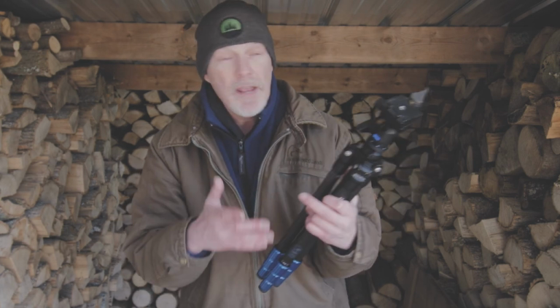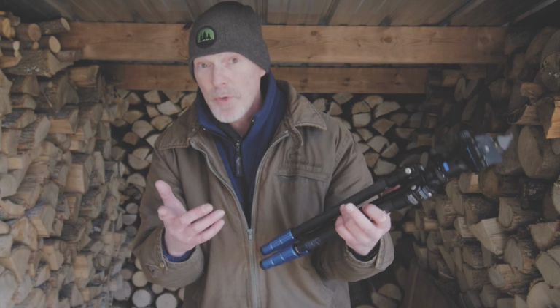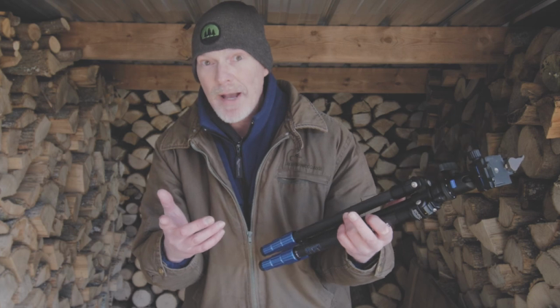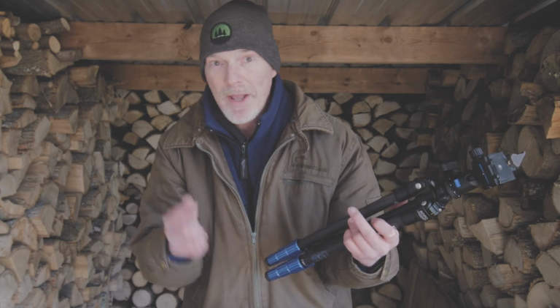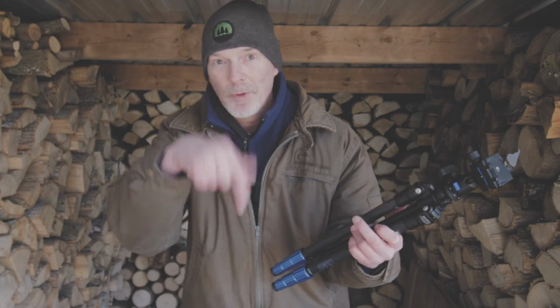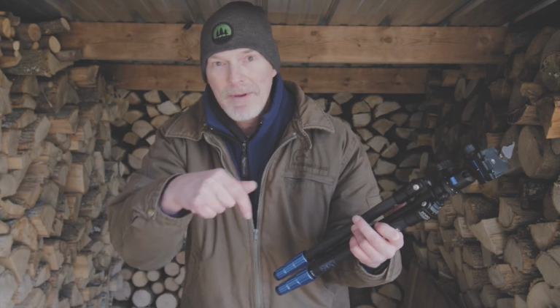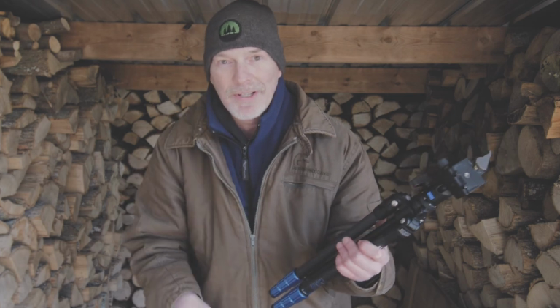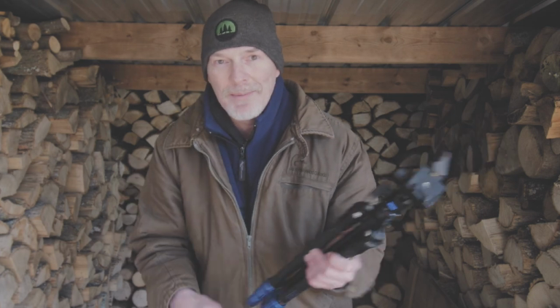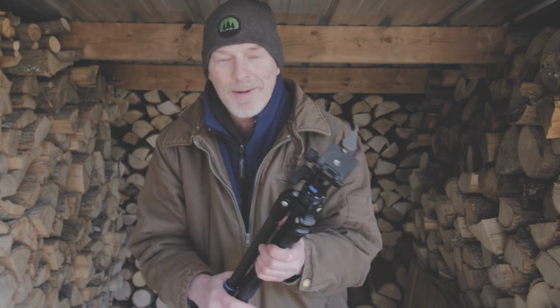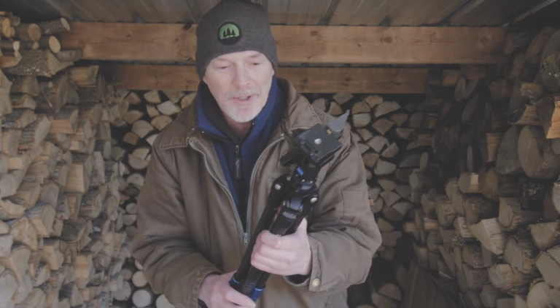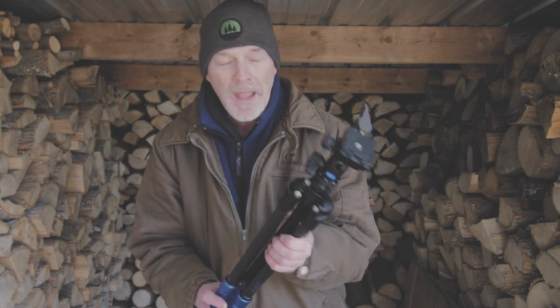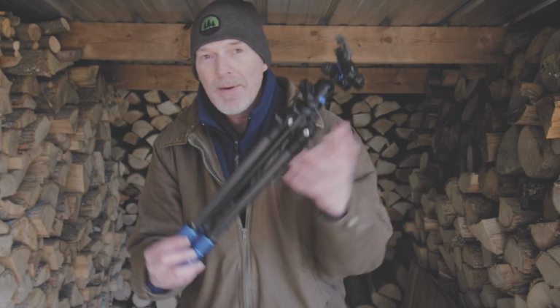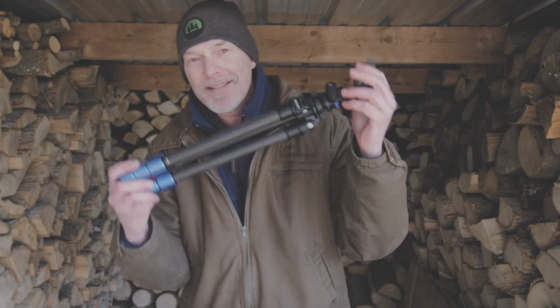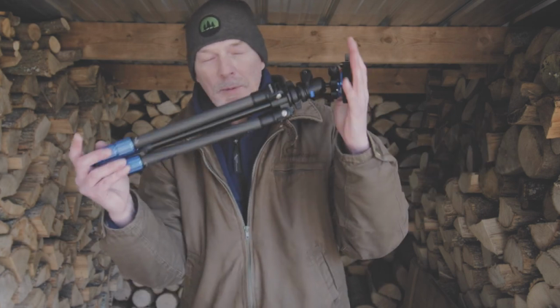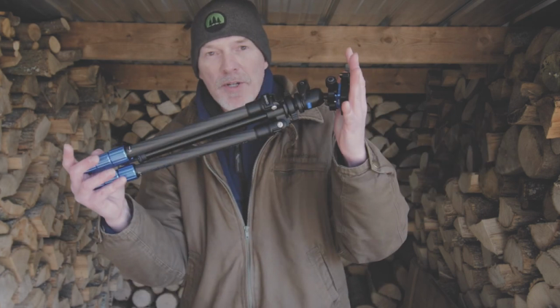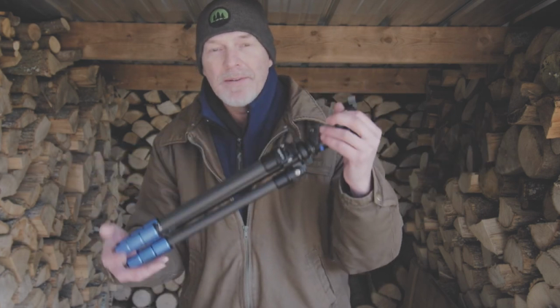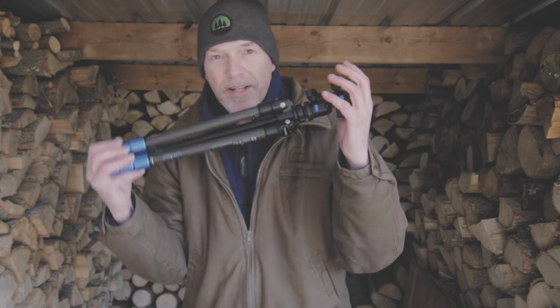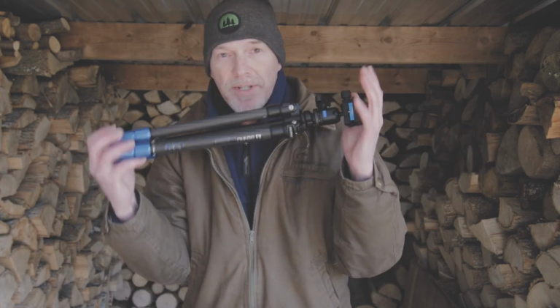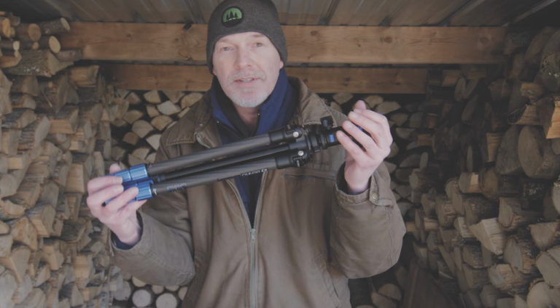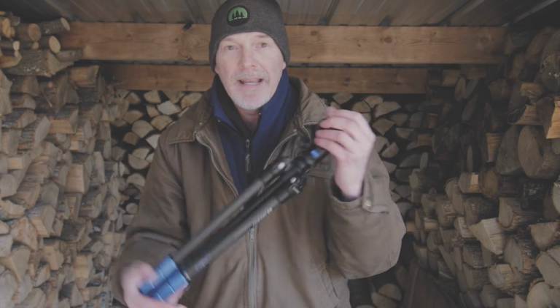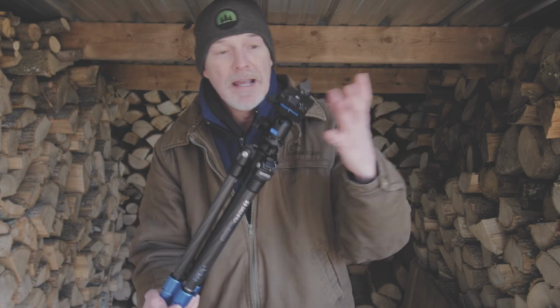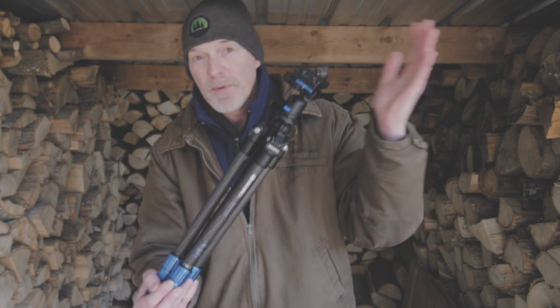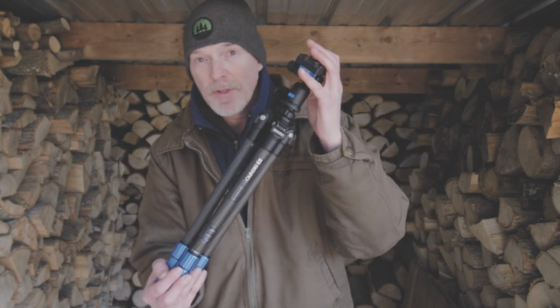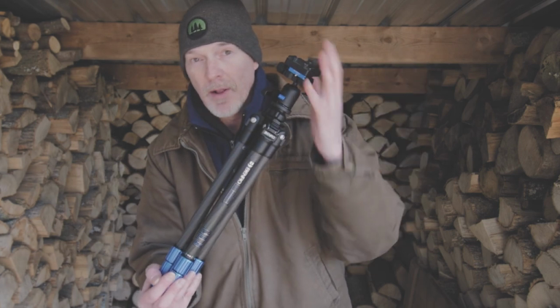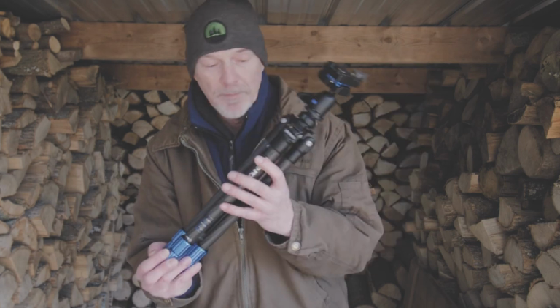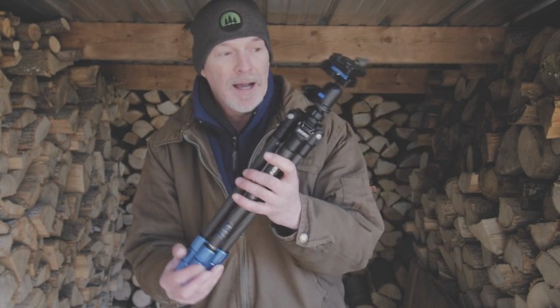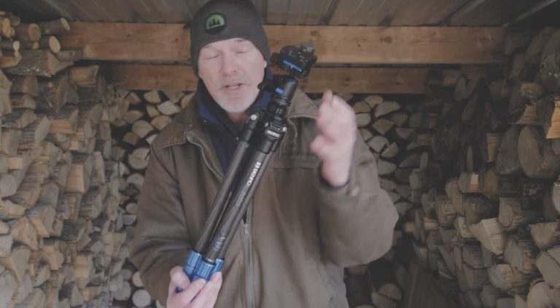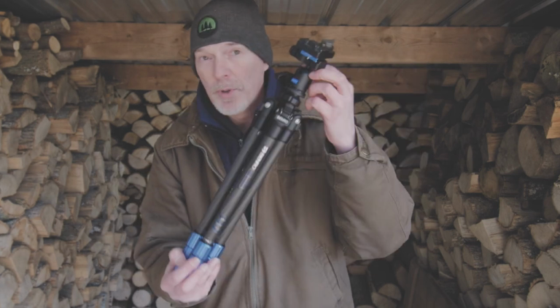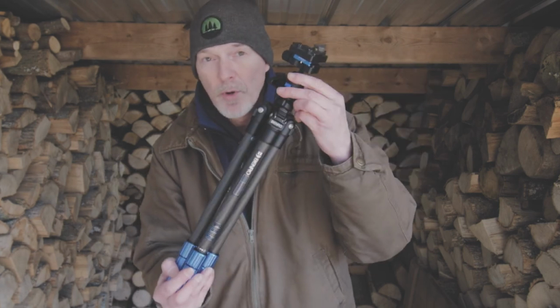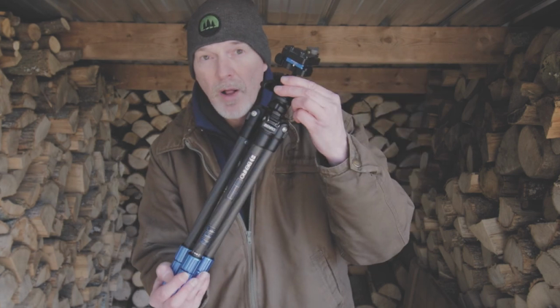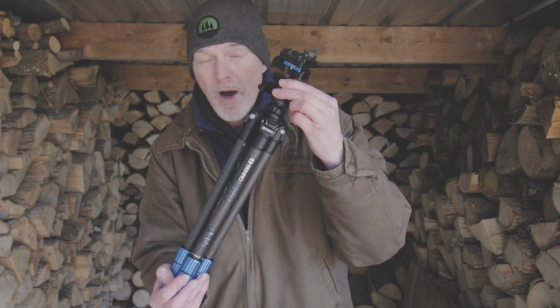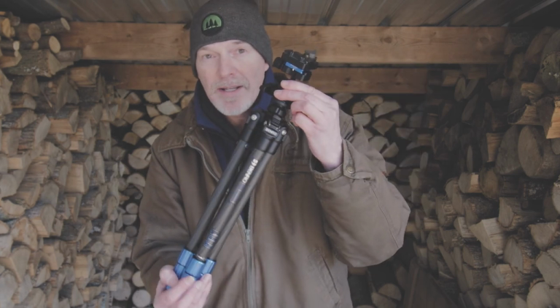If you think that would be helpful, let me know in the comments down below. Anyway, 2.2 pounds — that is ridiculously light, and that's without the ball head.